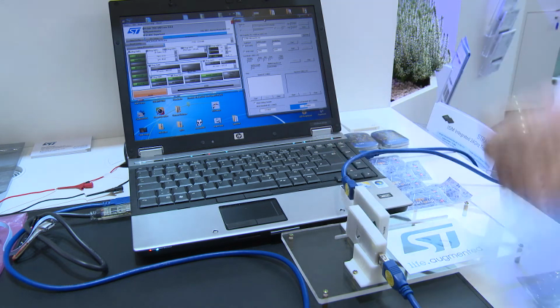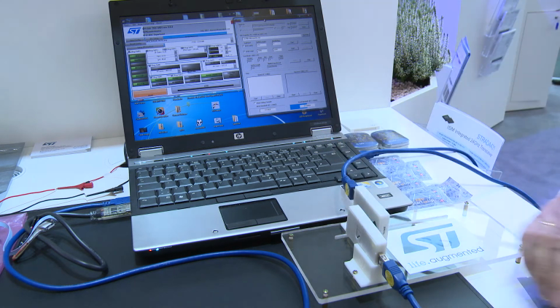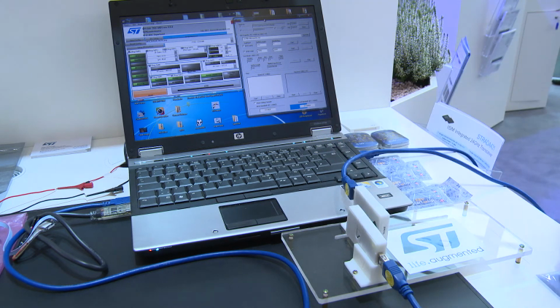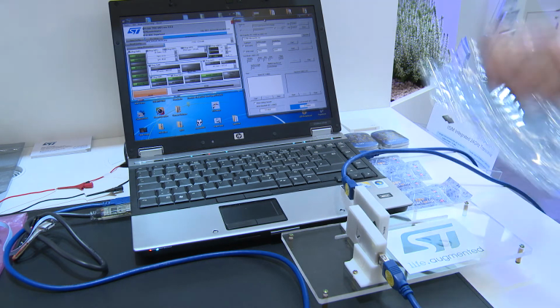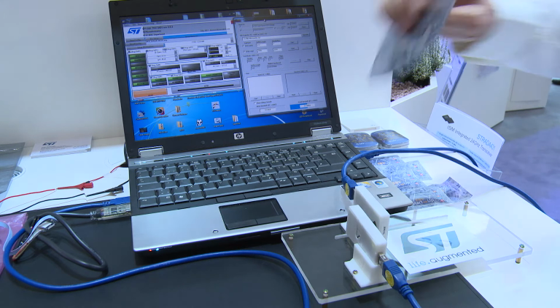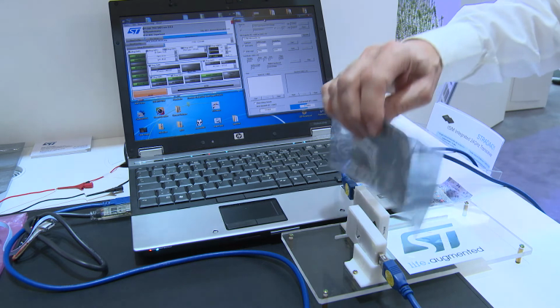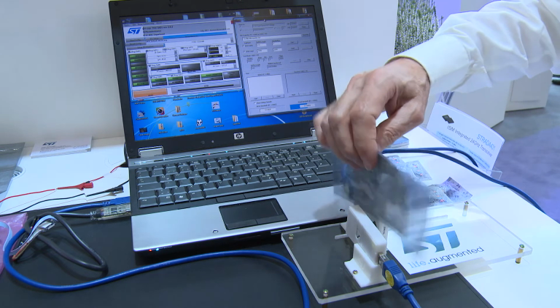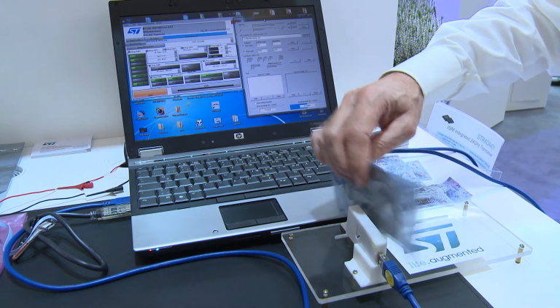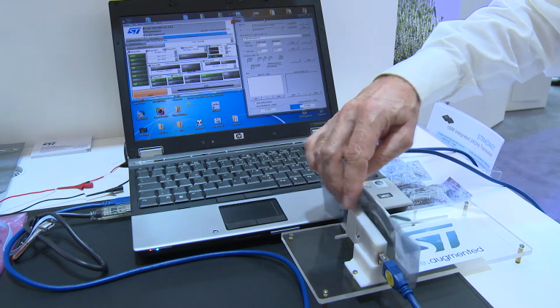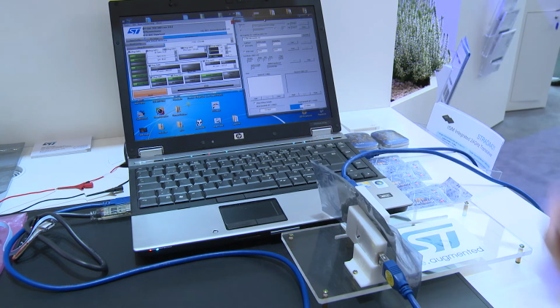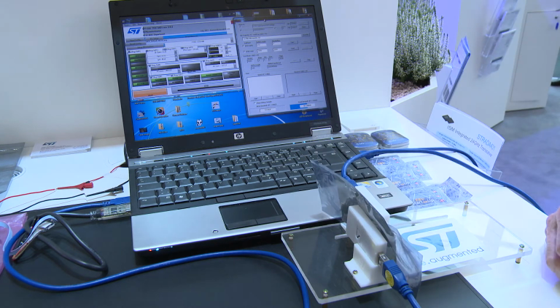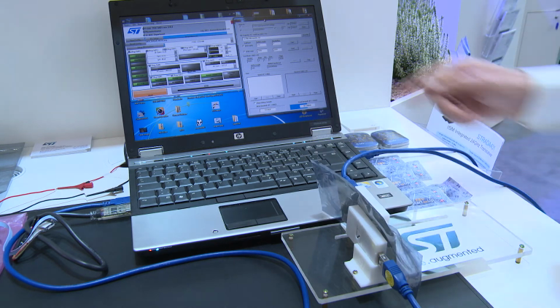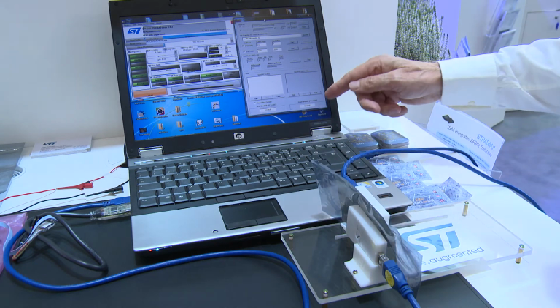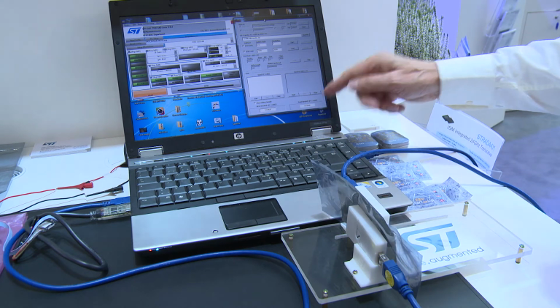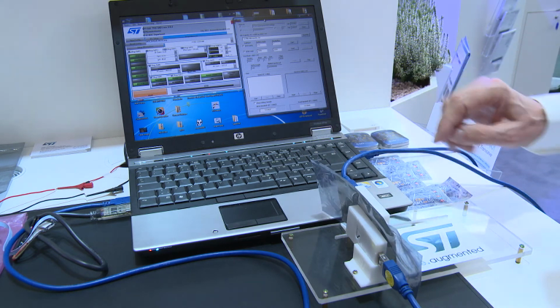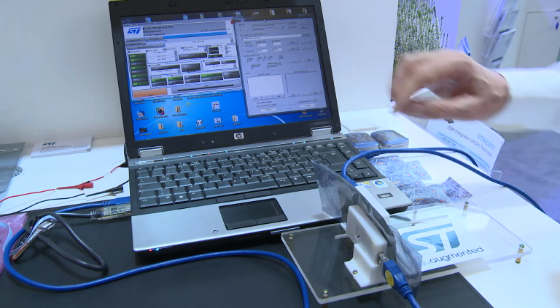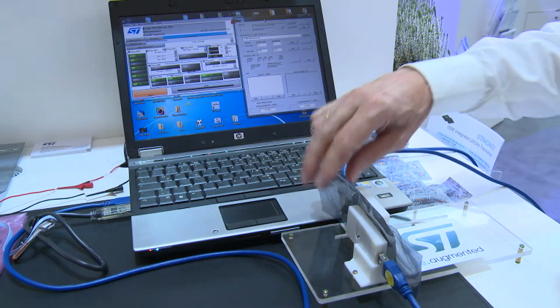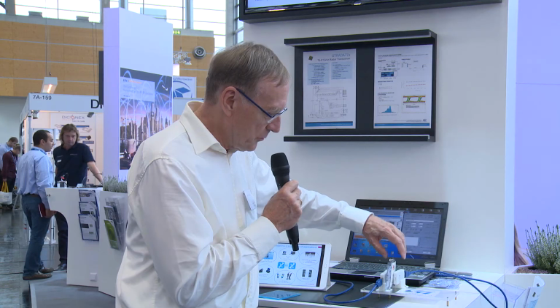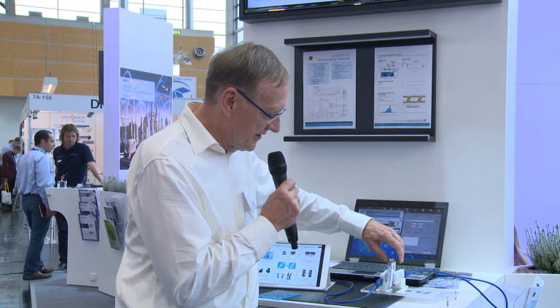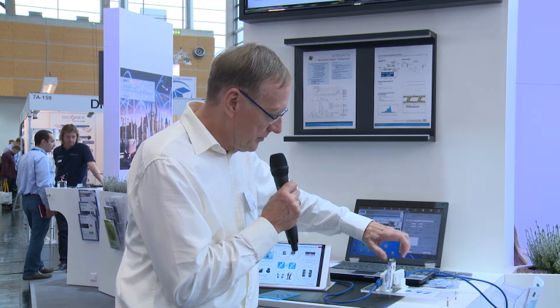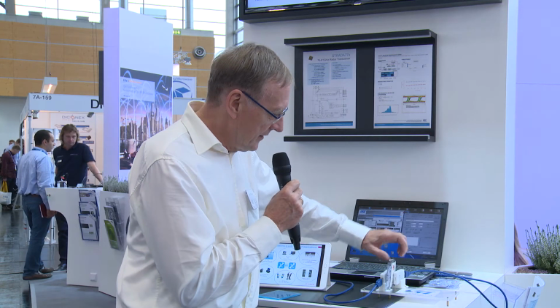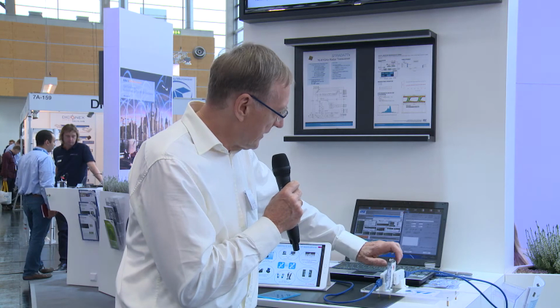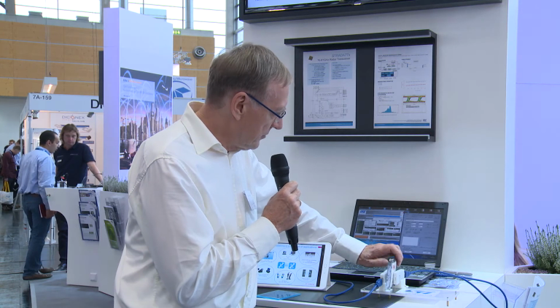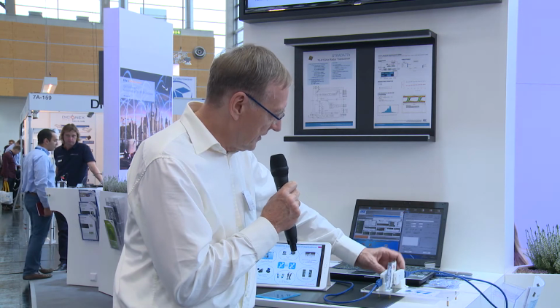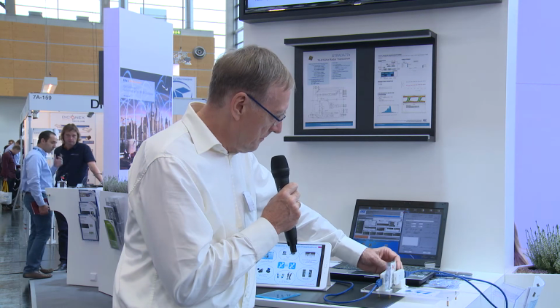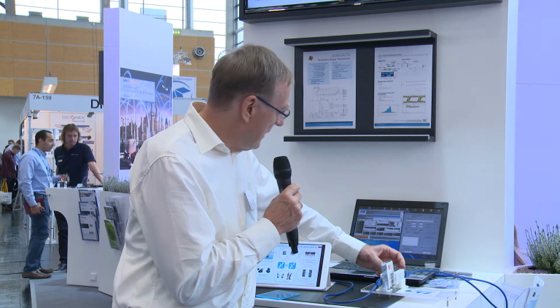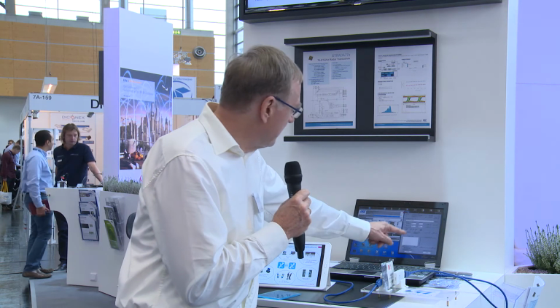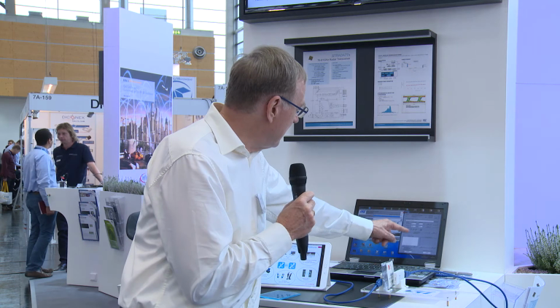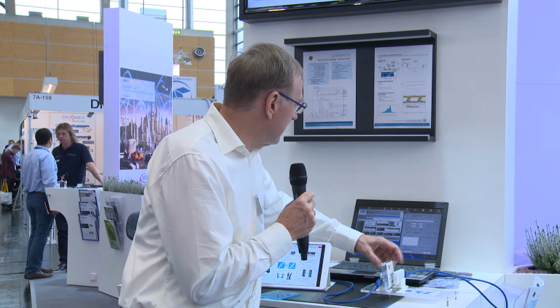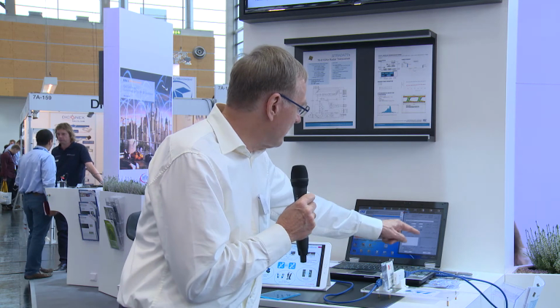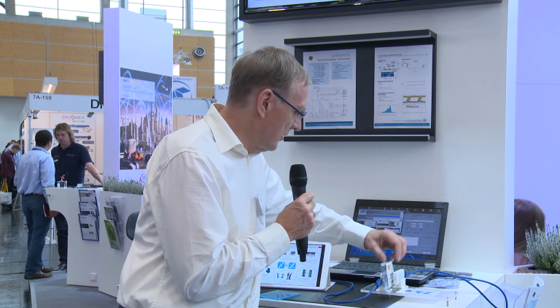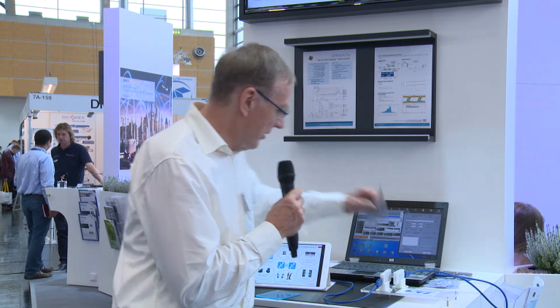The plastic has no influence. However, if I put some metalized foil in between, the communication breaks down — it breaks down to zero. And you see, of course, the sync is lost.